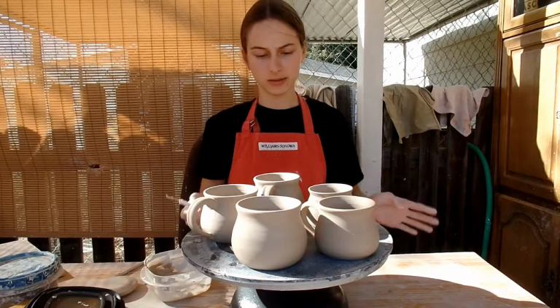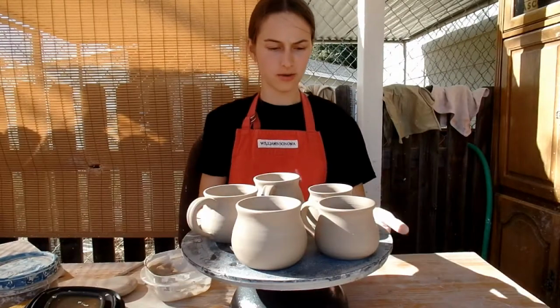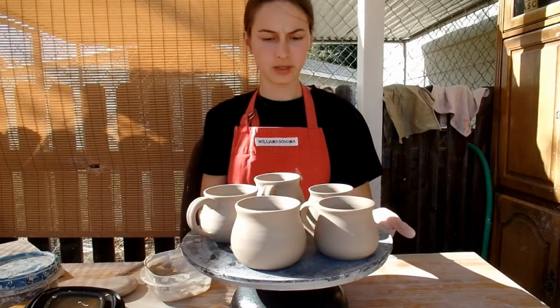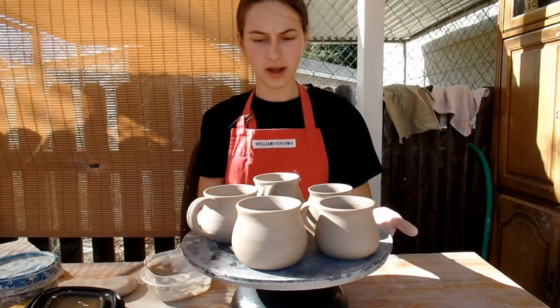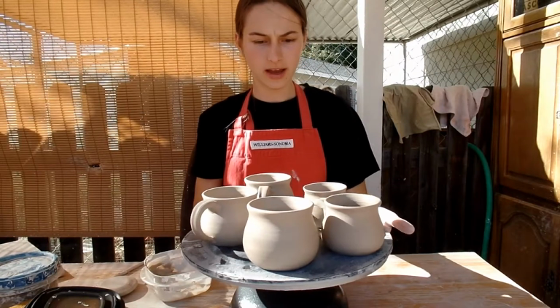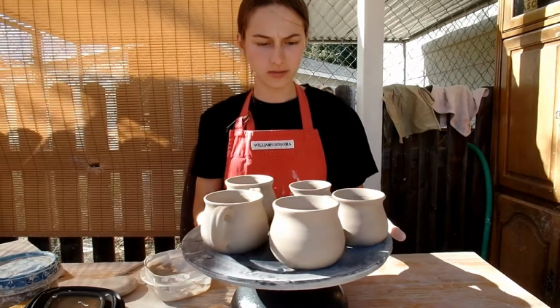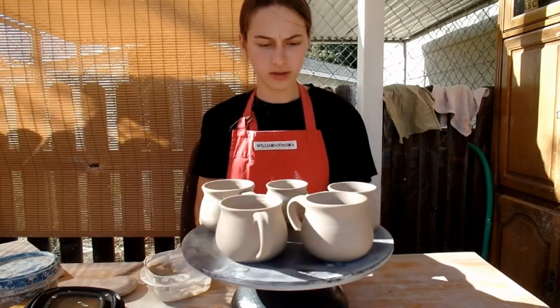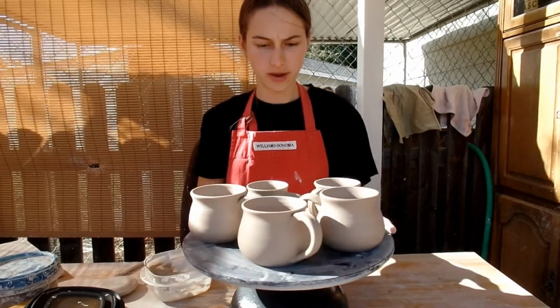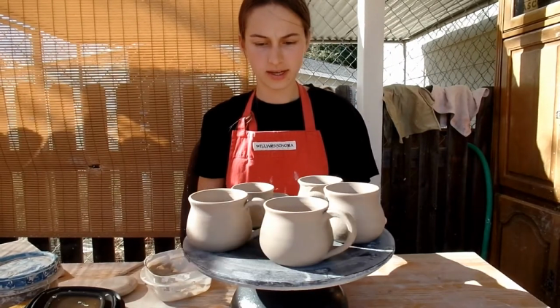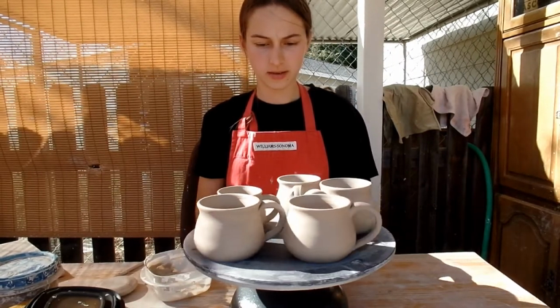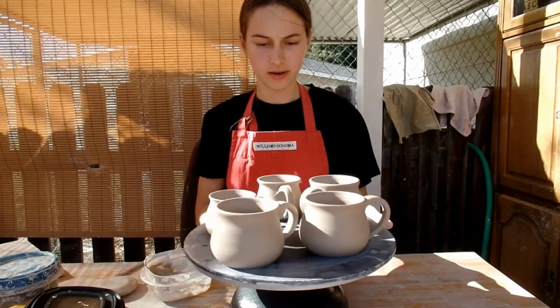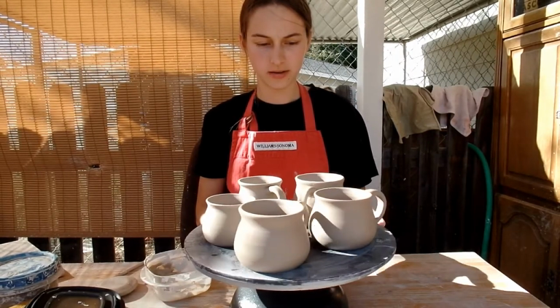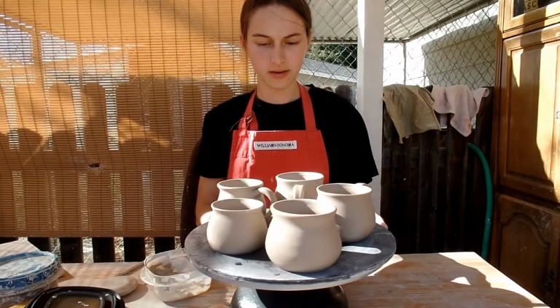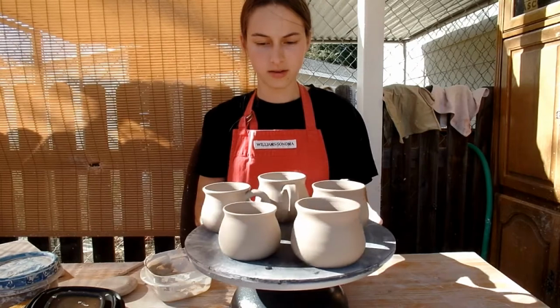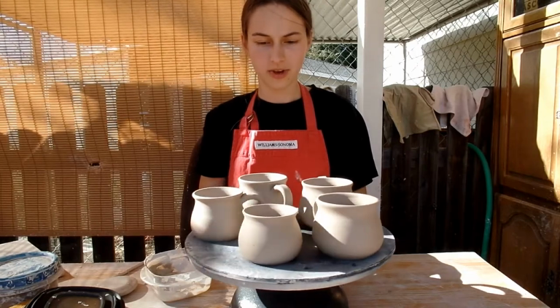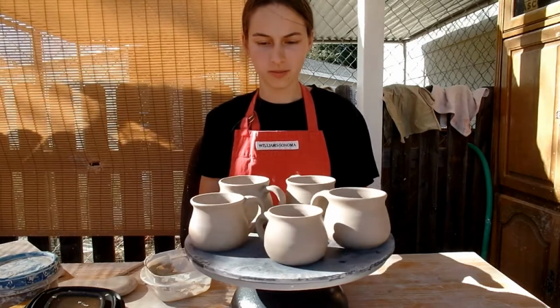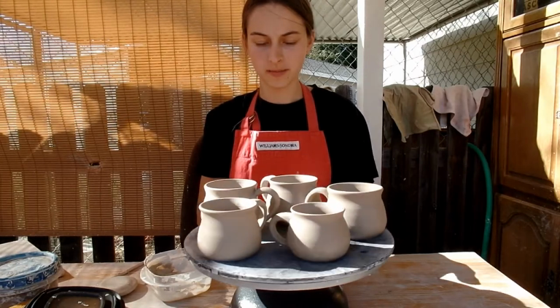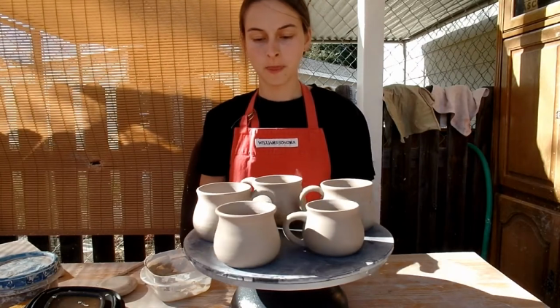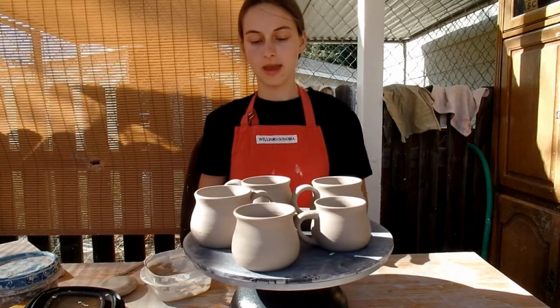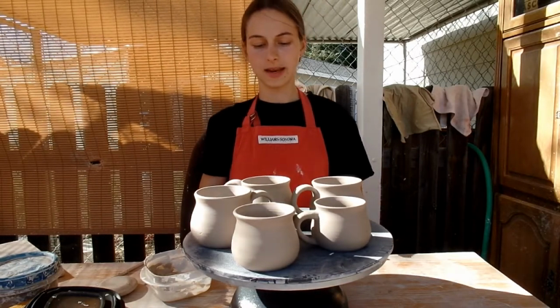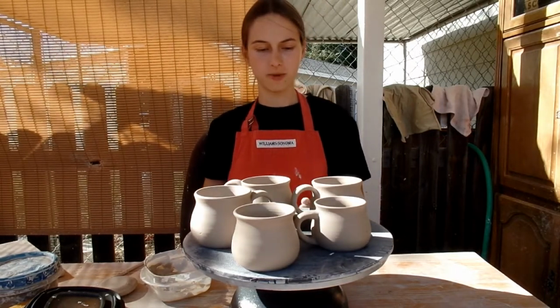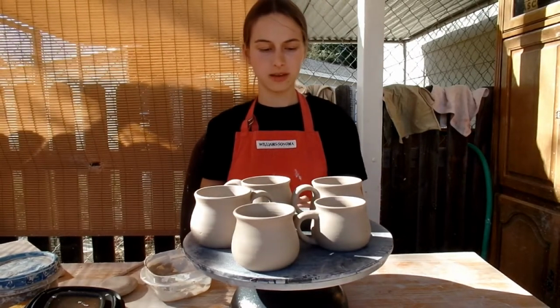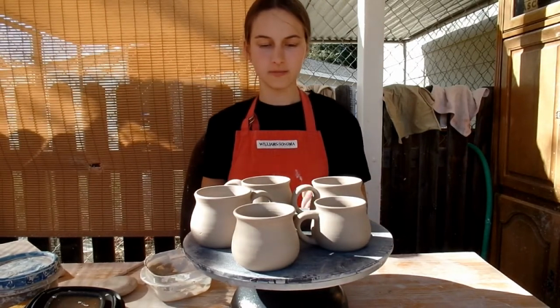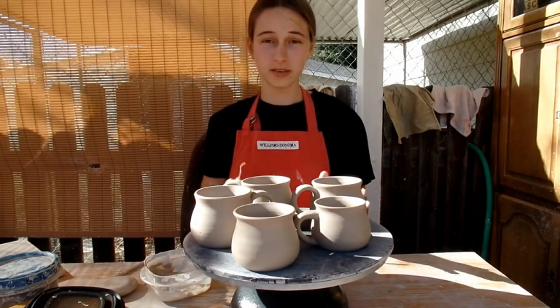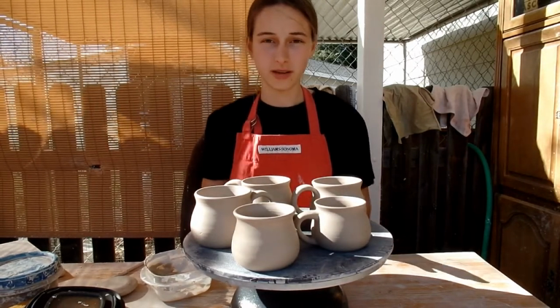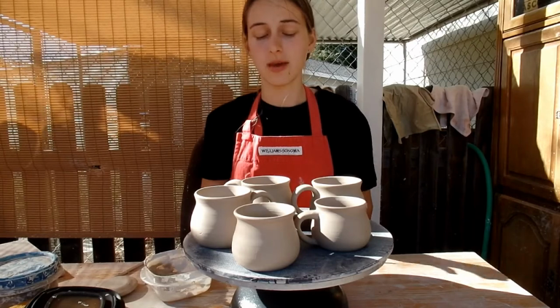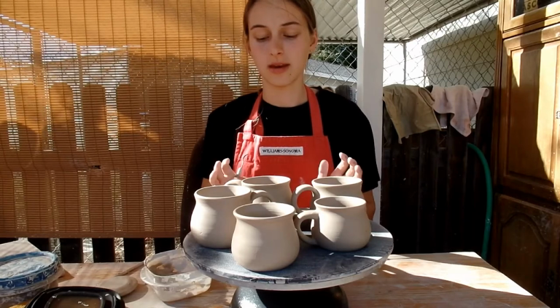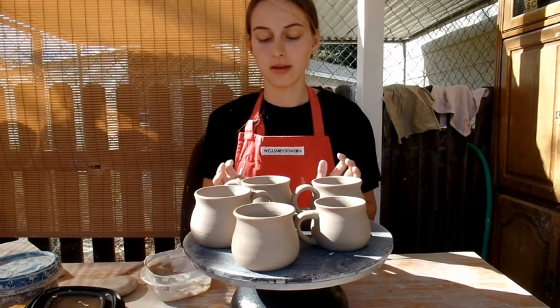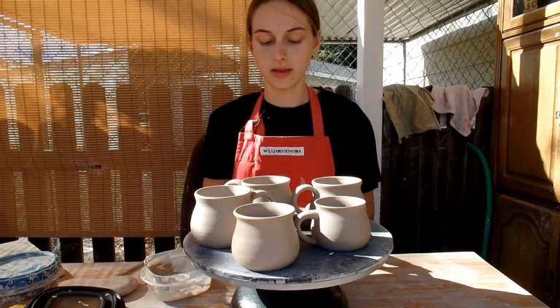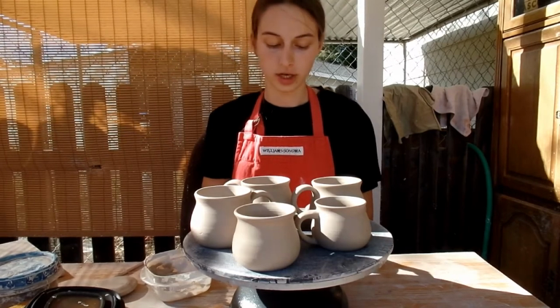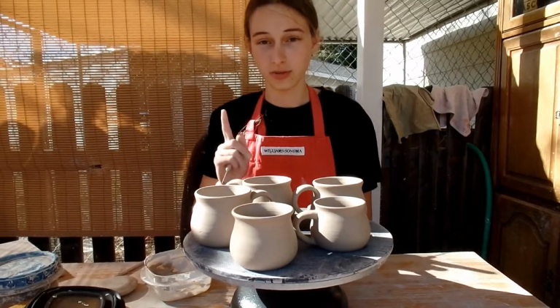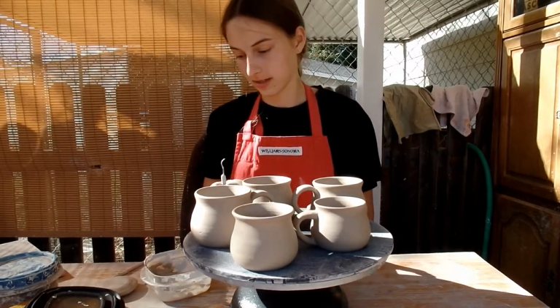So it's been a while. I've smoothed all of my mugs — here they are. All five are completed, and next I will be bisque firing them, and then in the next shot you'll see me glazing them.